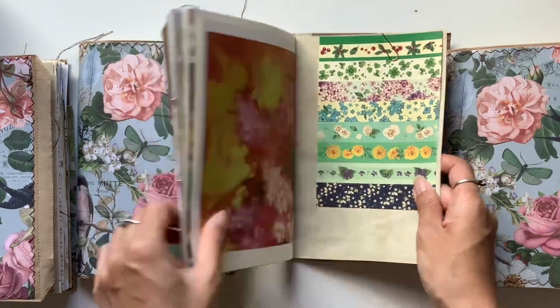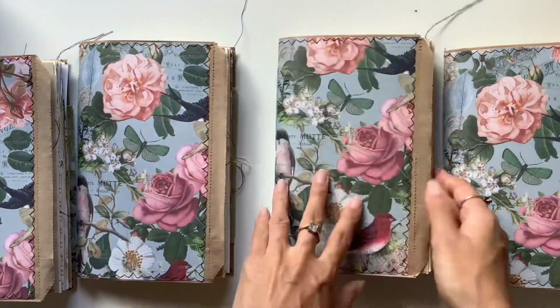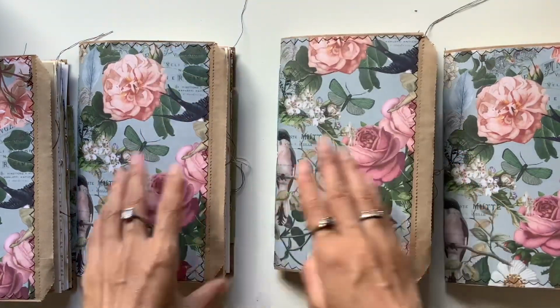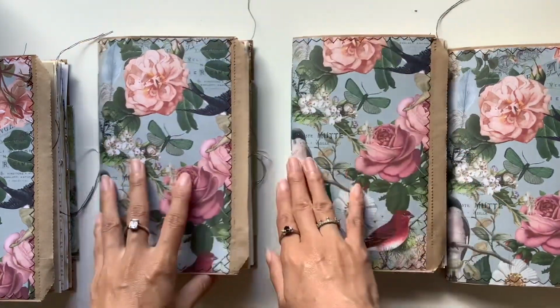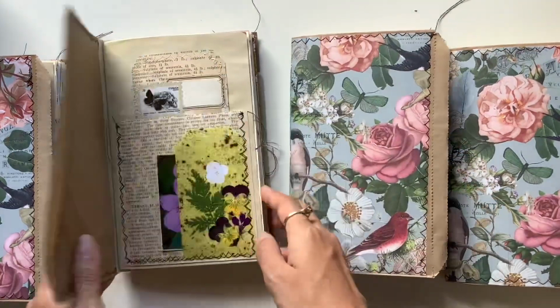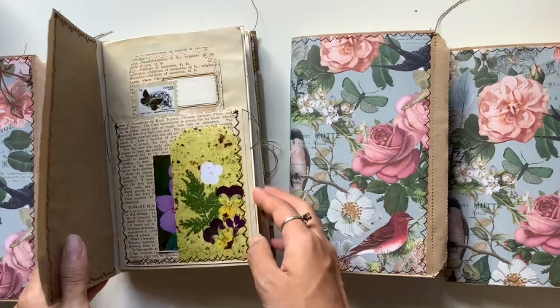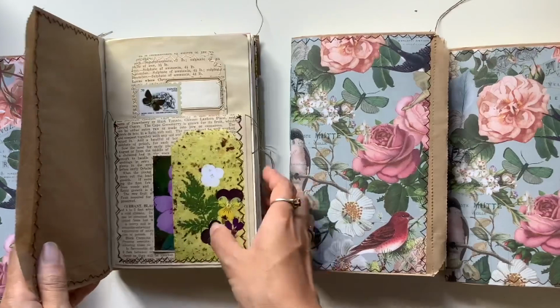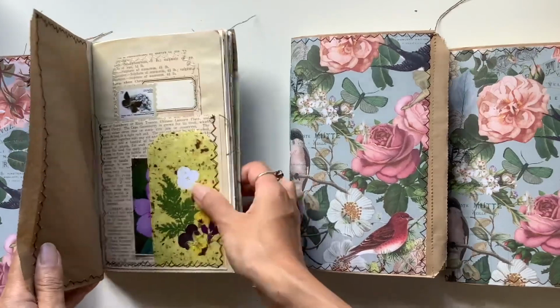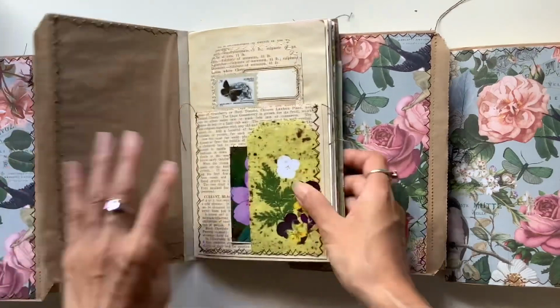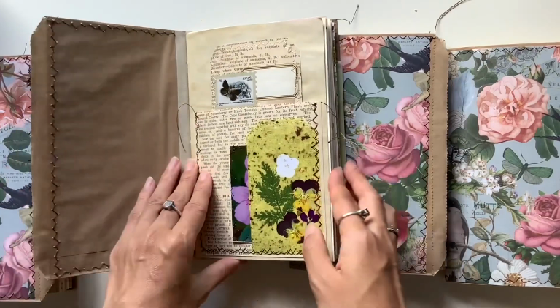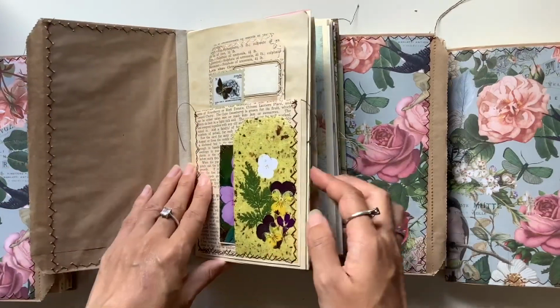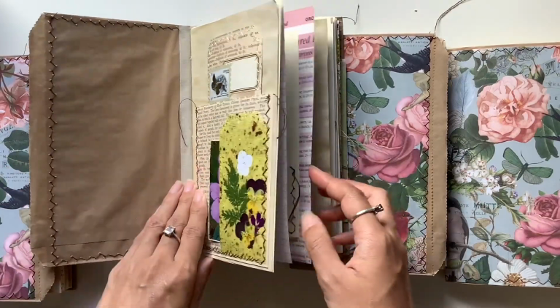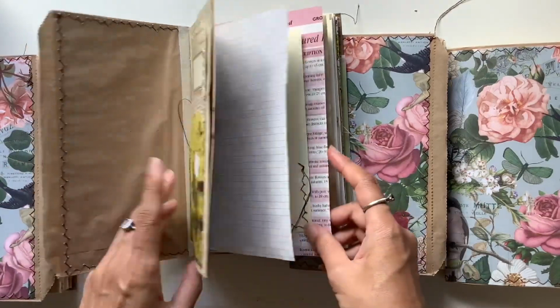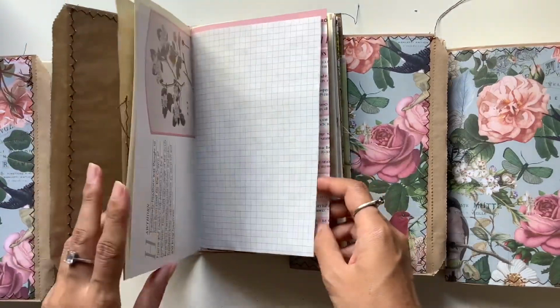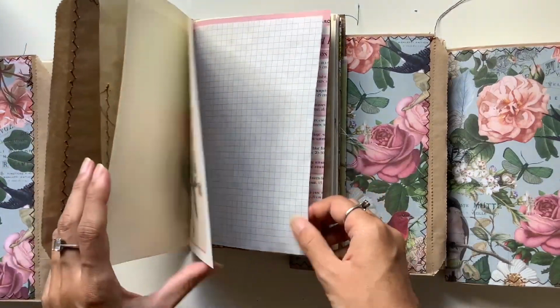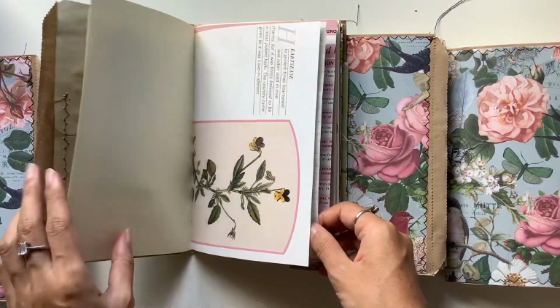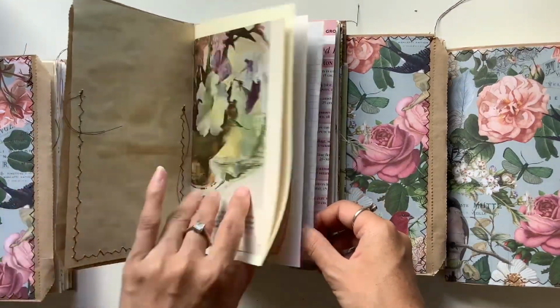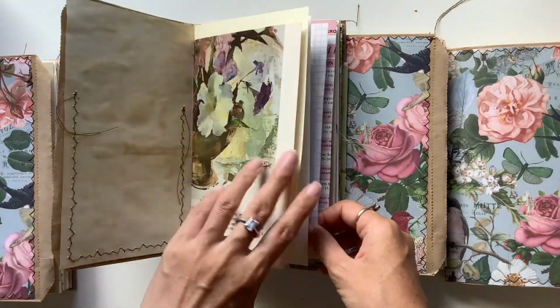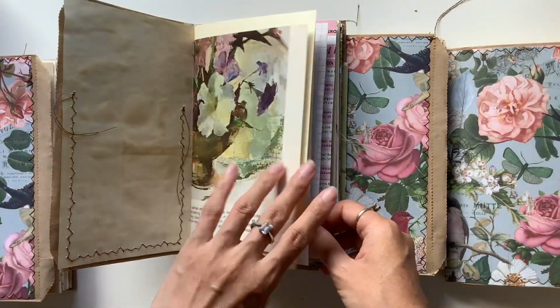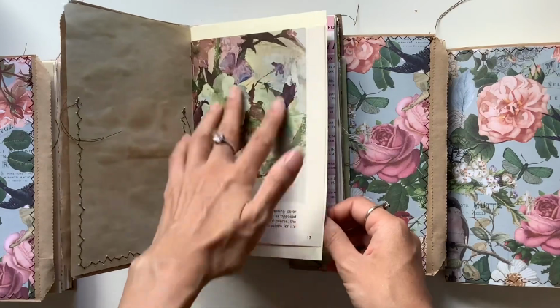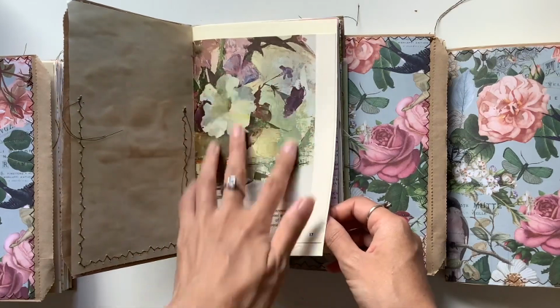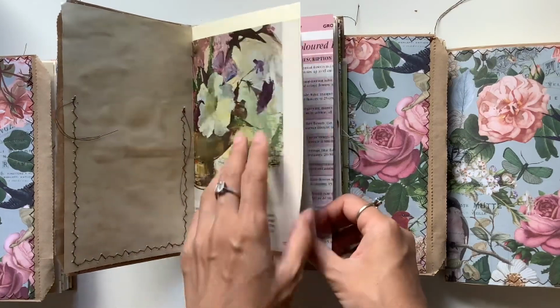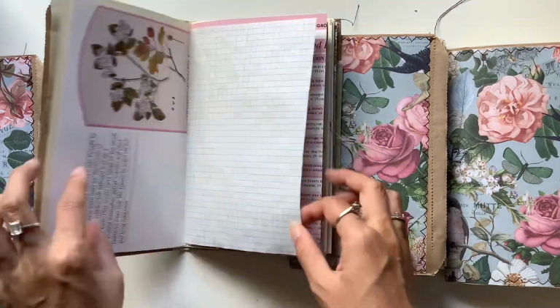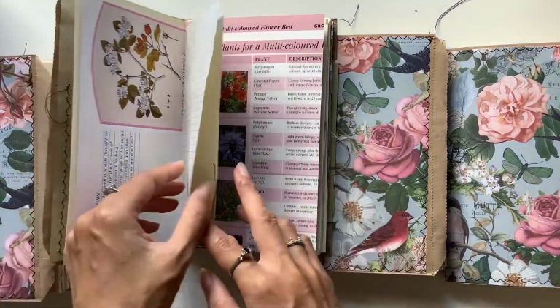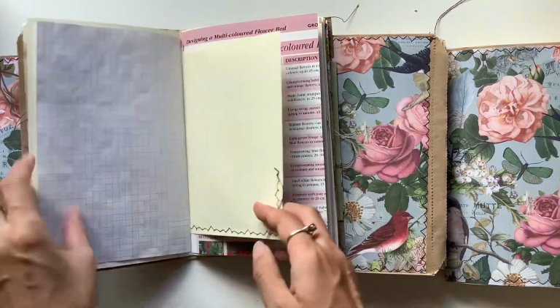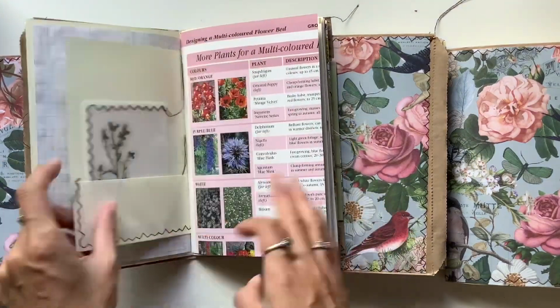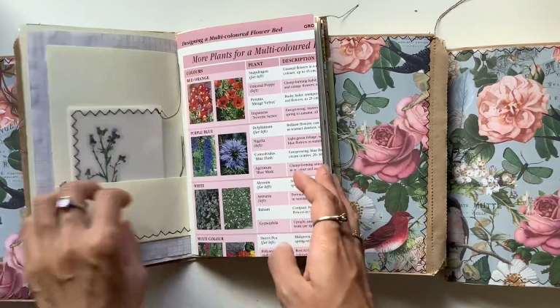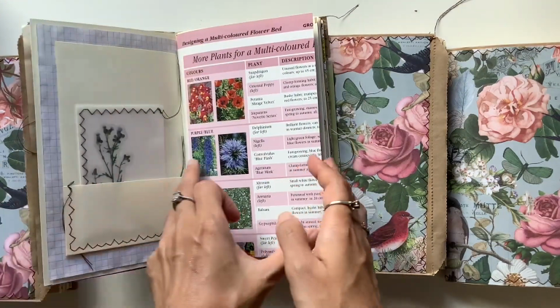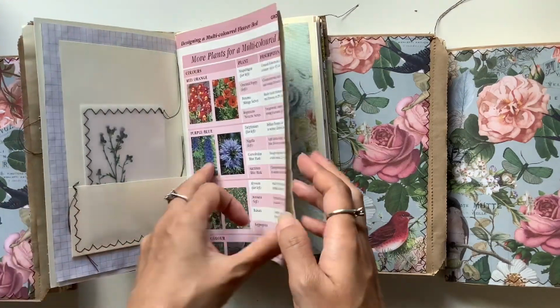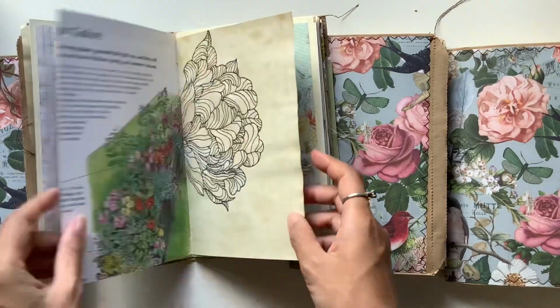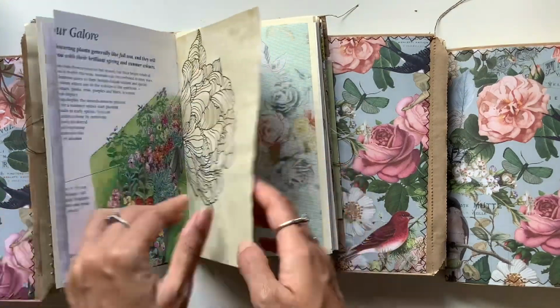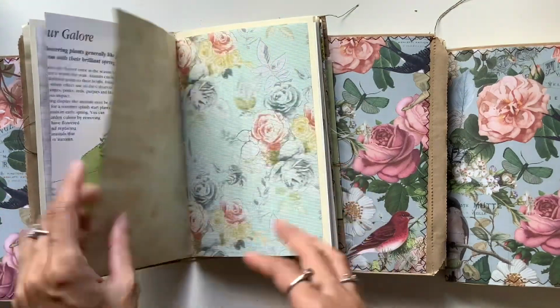Lots of fun goodies. Here's the purple one. That's so pretty. All of the florals I love.